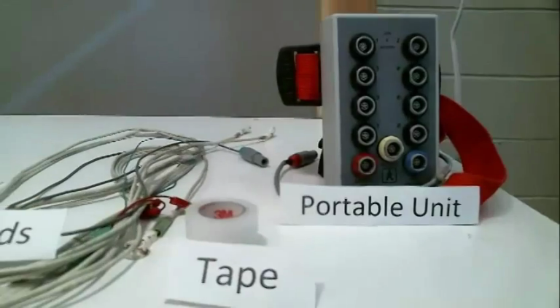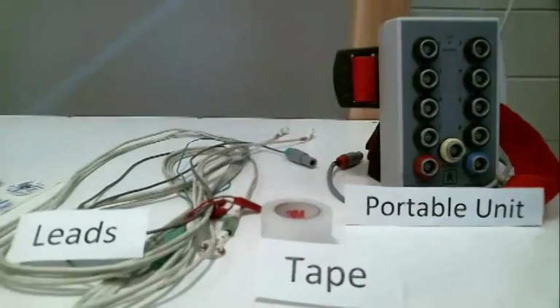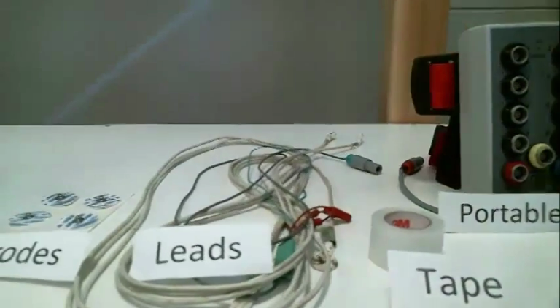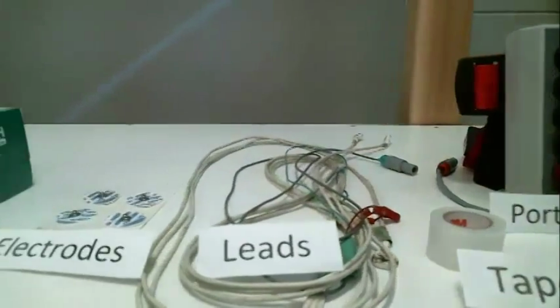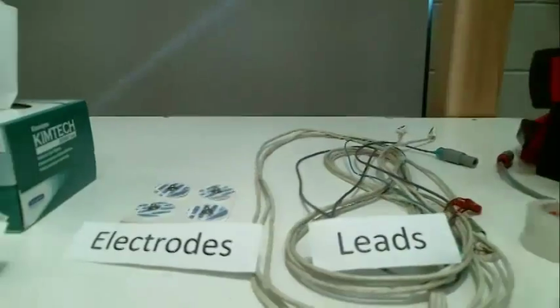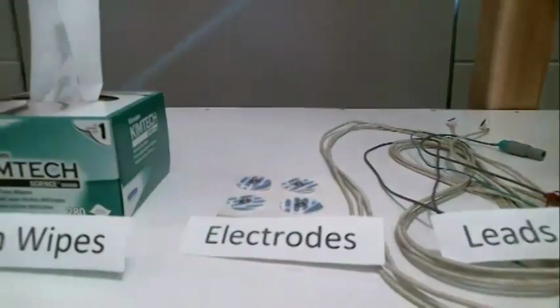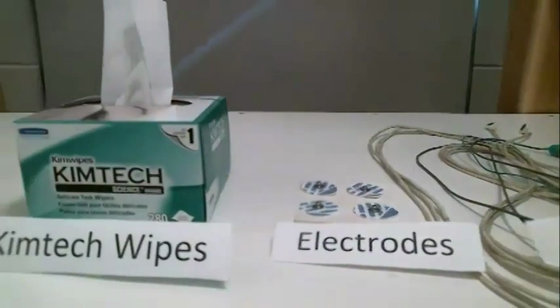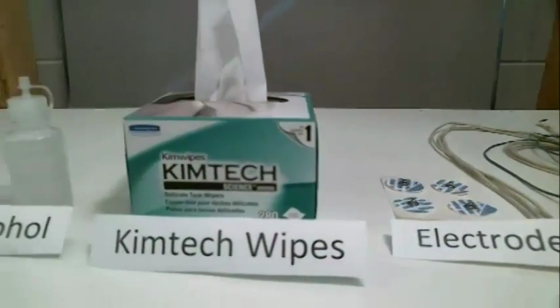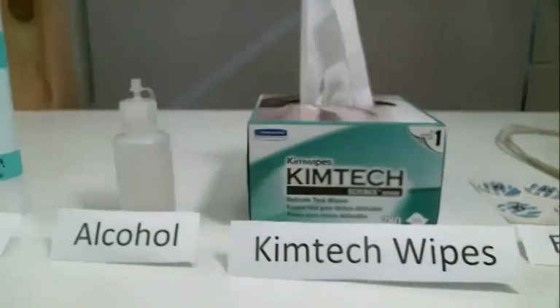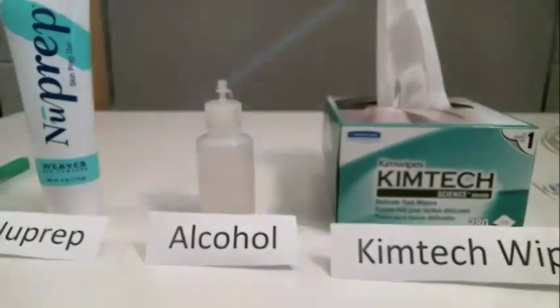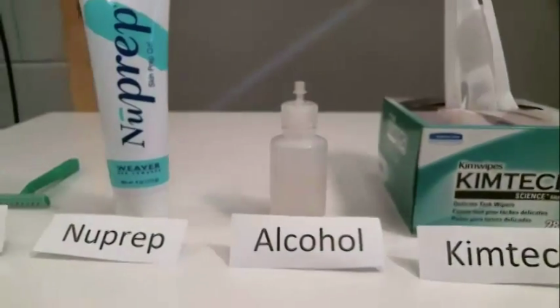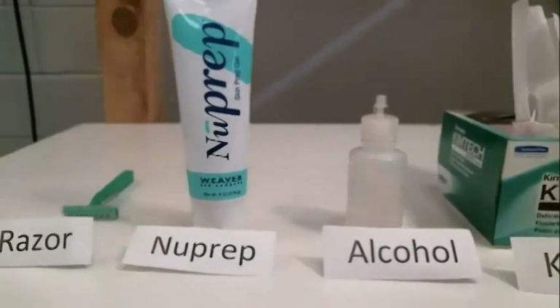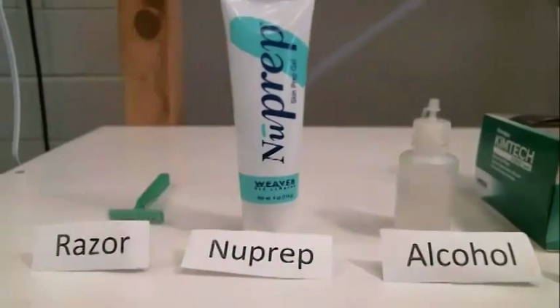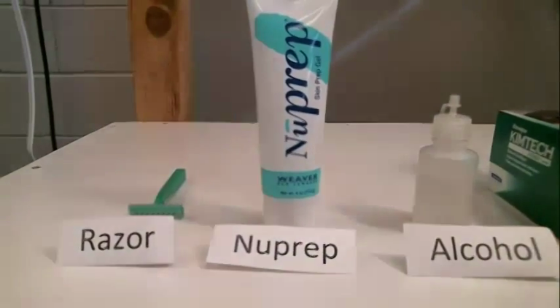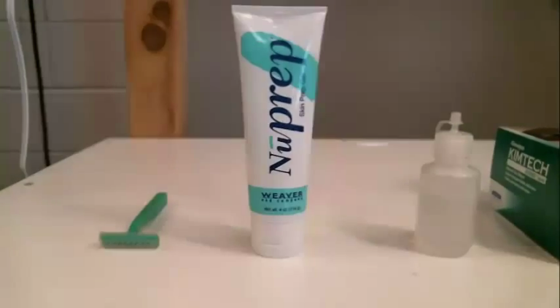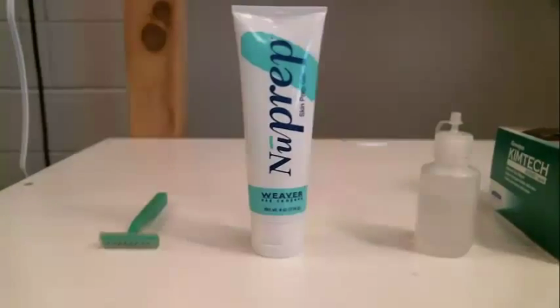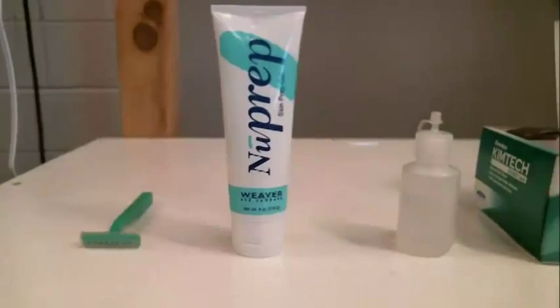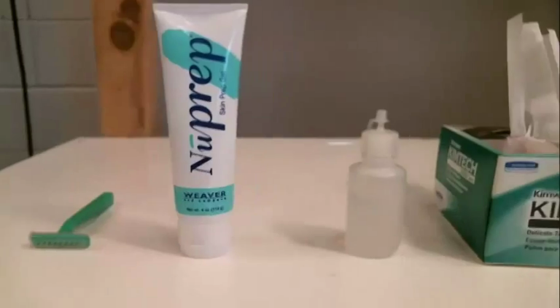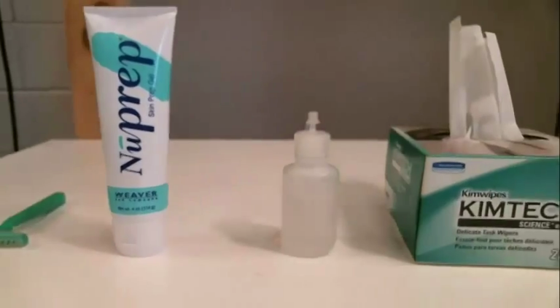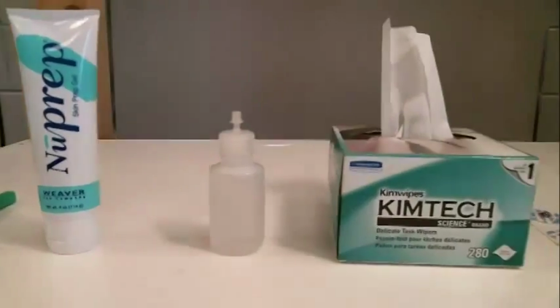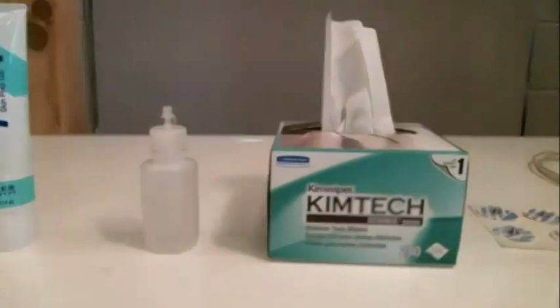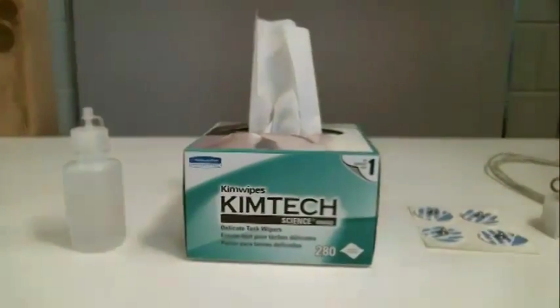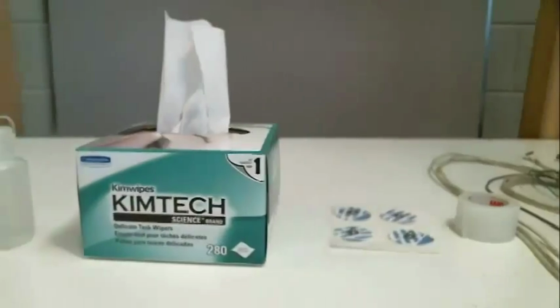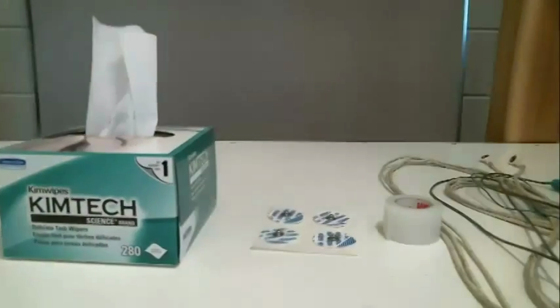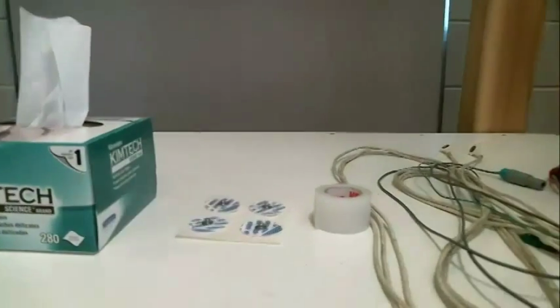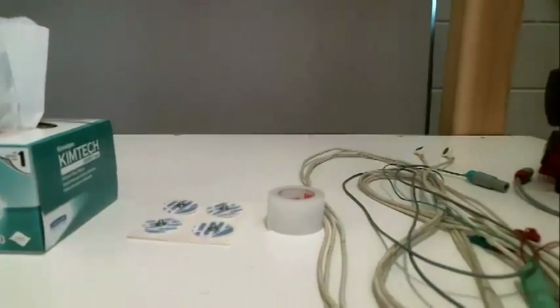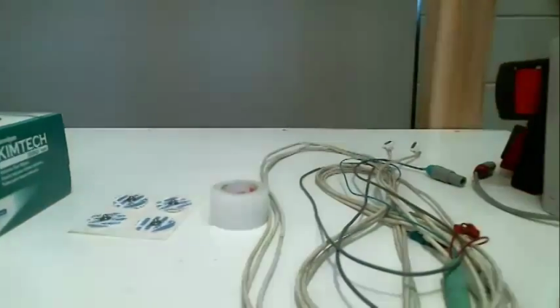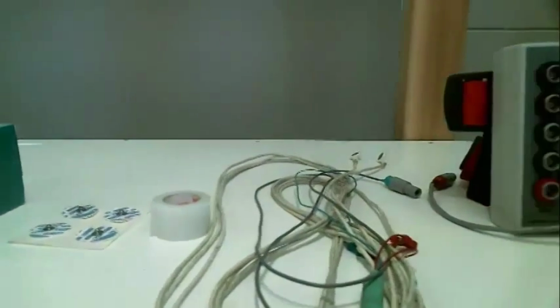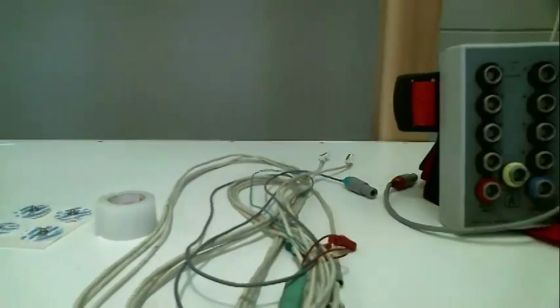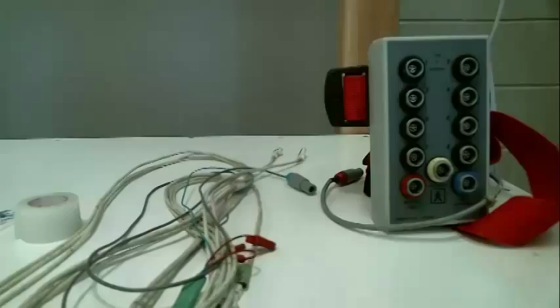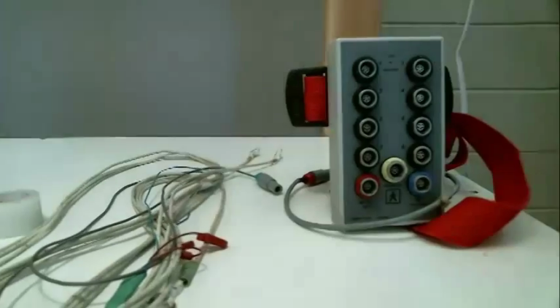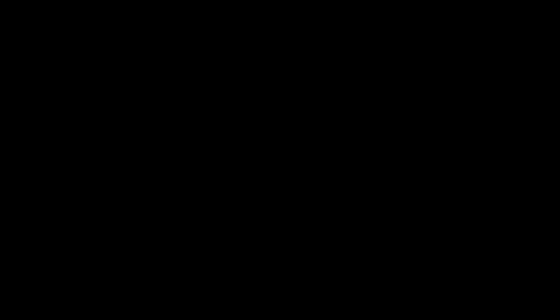Before you begin, make sure you have the necessary tools: a razor, New Prep, alcohol, Chemtech wipes, electrodes, tape, leads, and a portable unit.